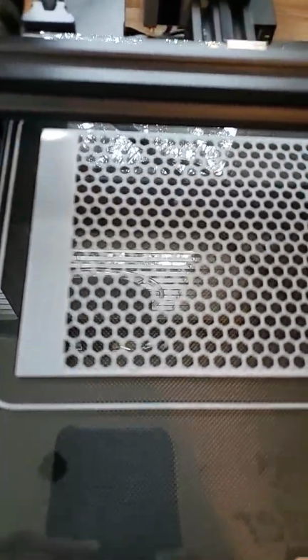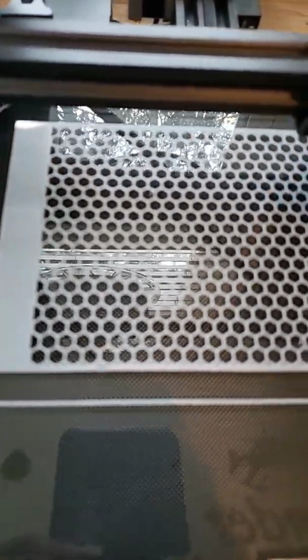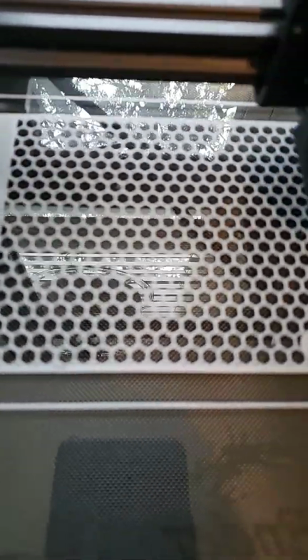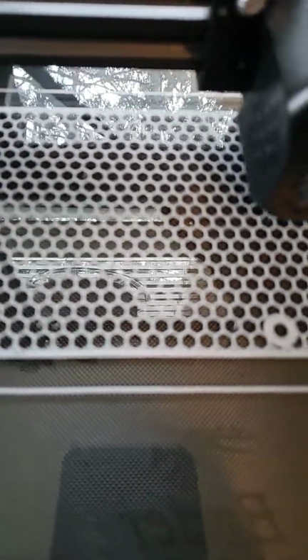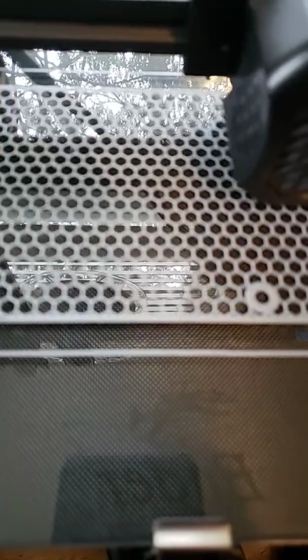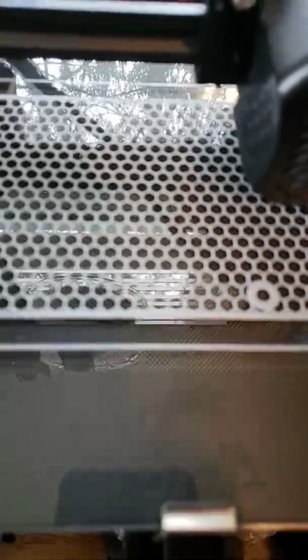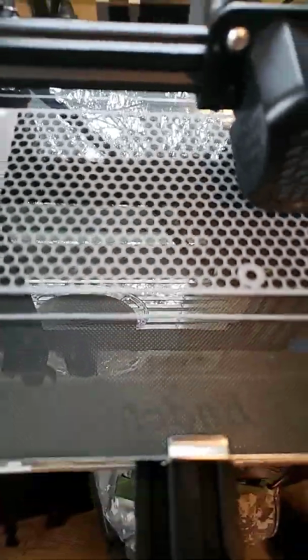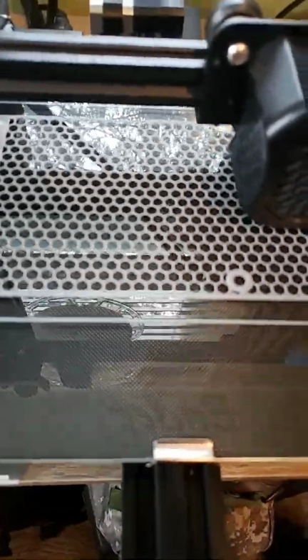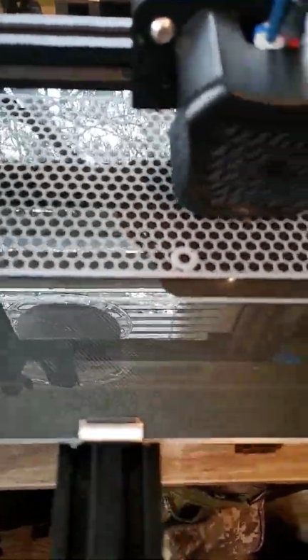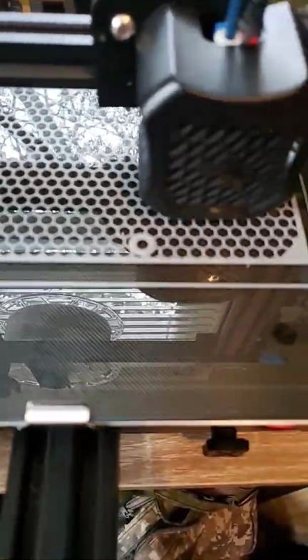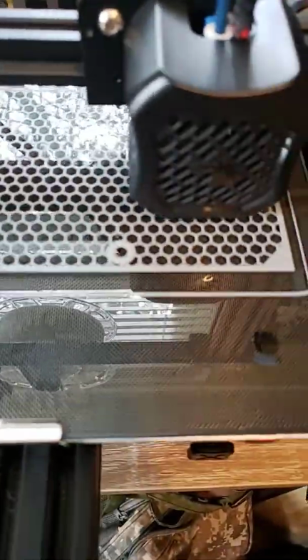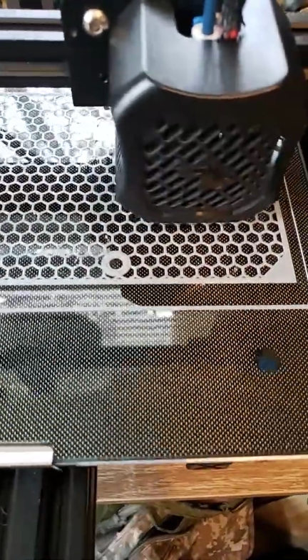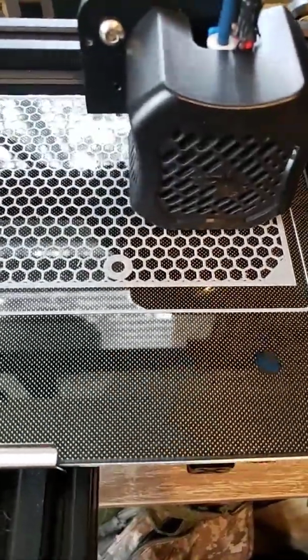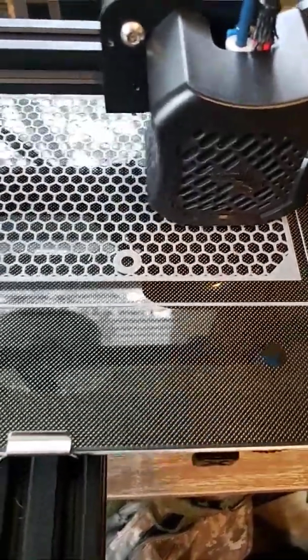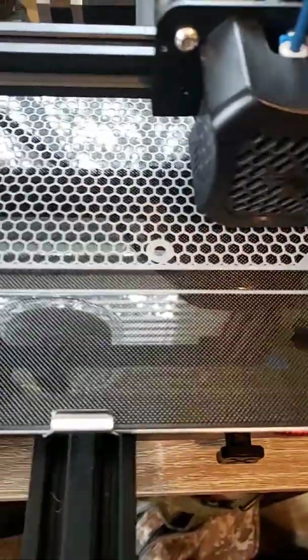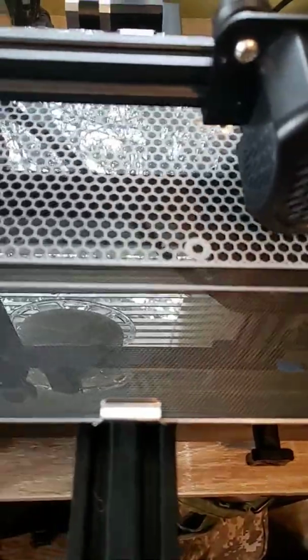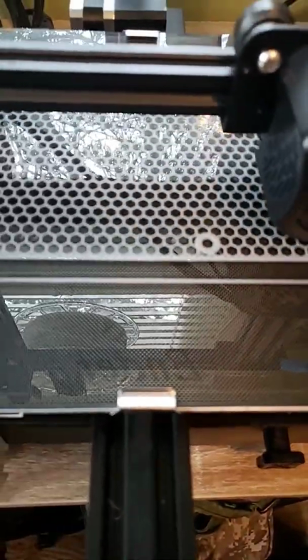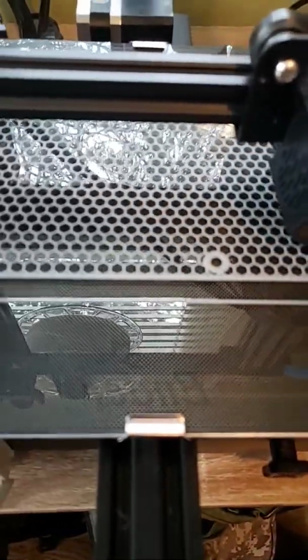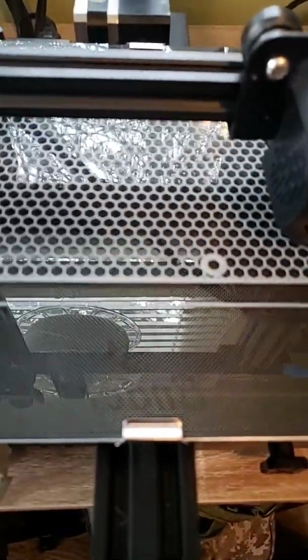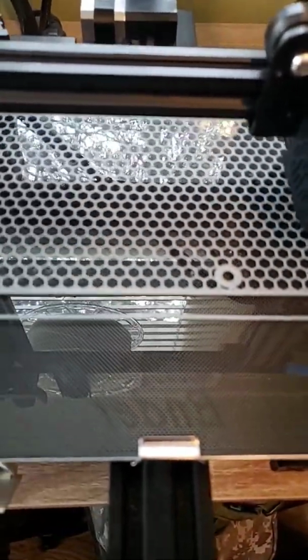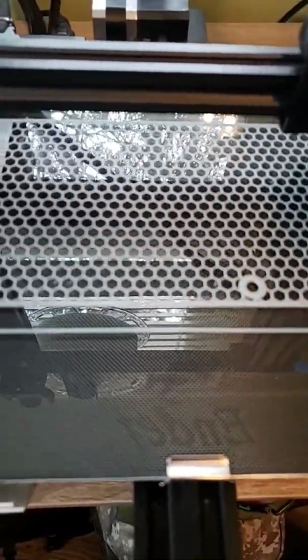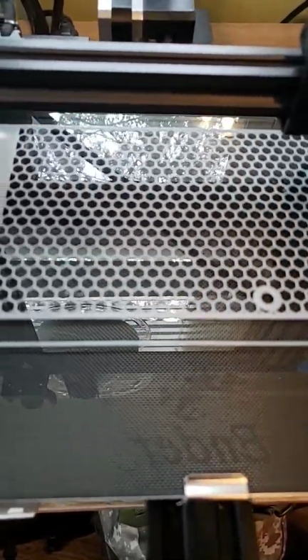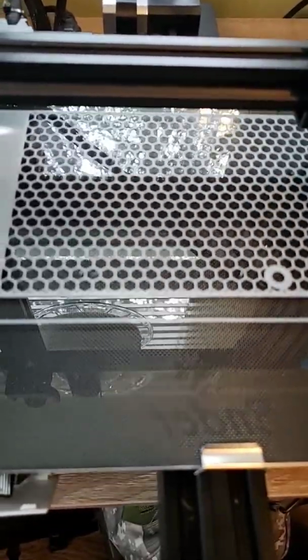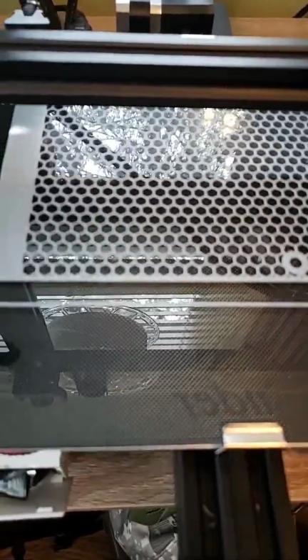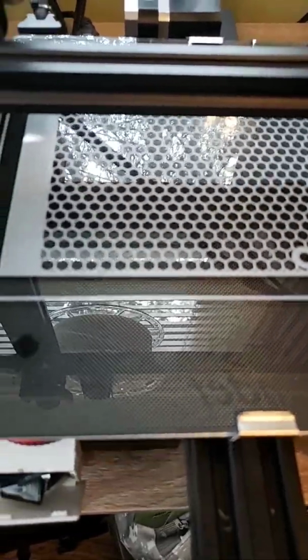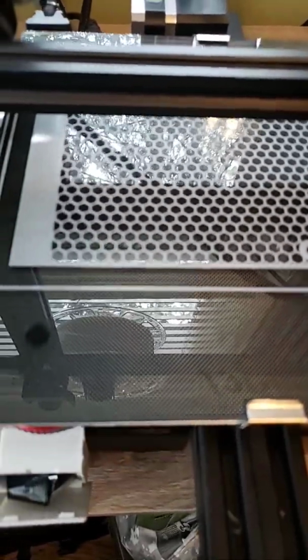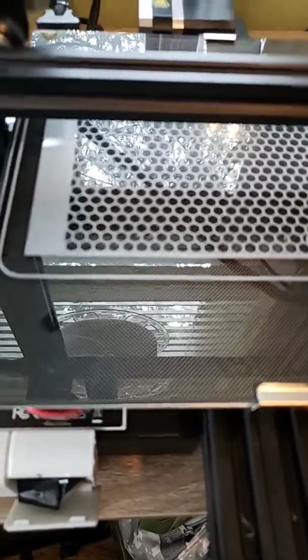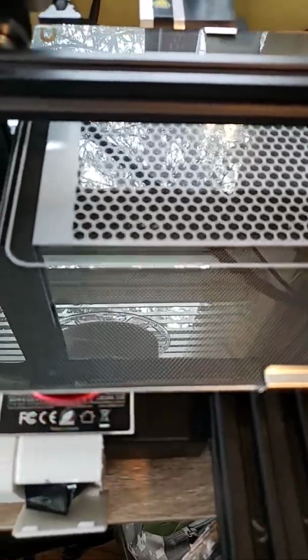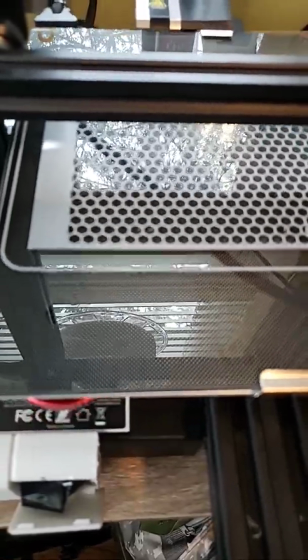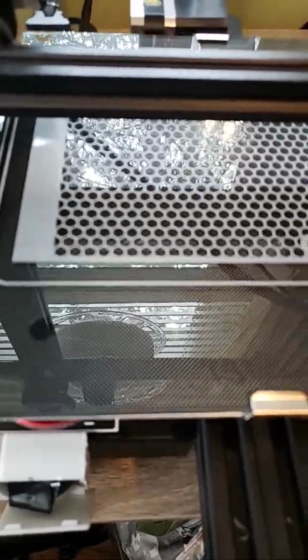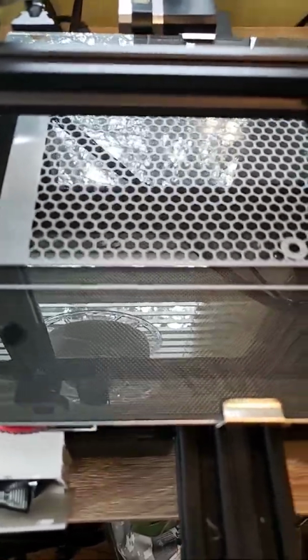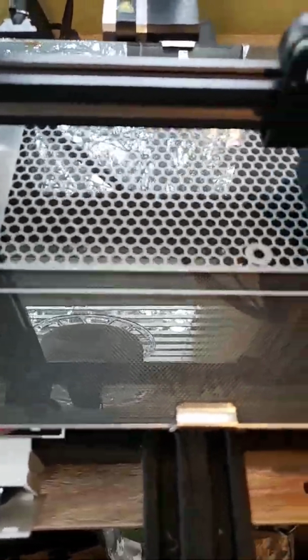Each one of these honeycombs — each hexagon printed individually and in separate sections. So if you don't have 100% bed adhesion and just the right flow, you are not going to be able to do this.